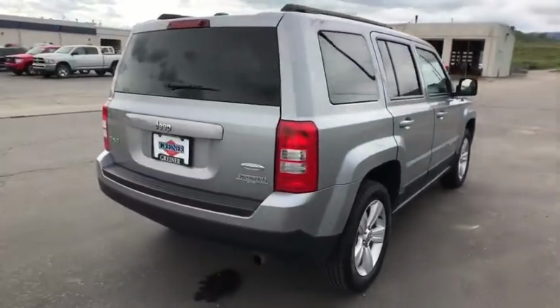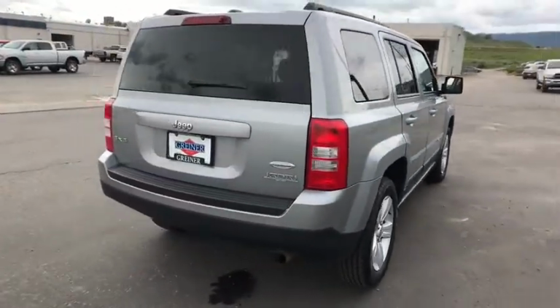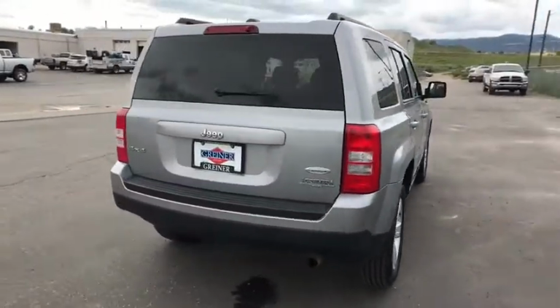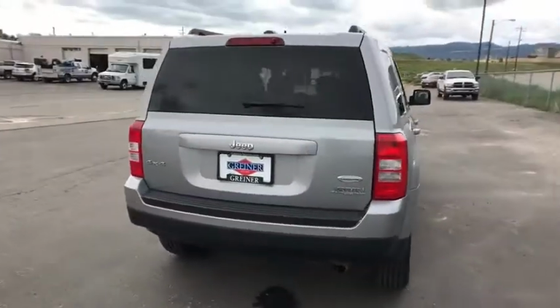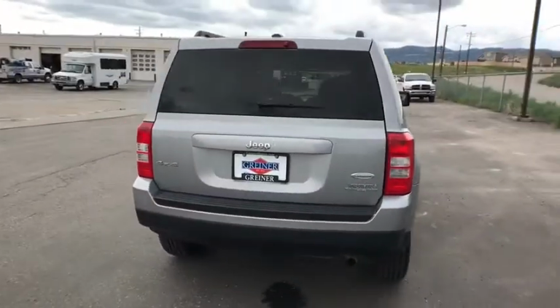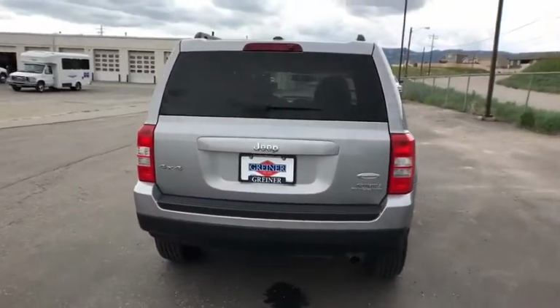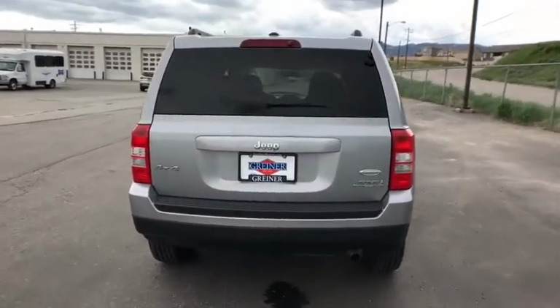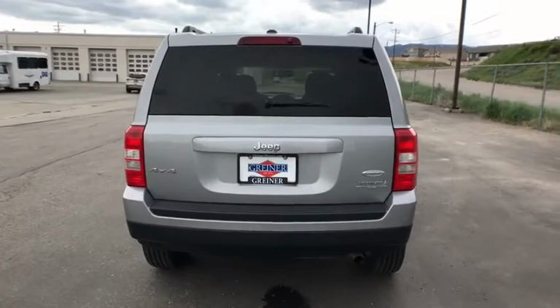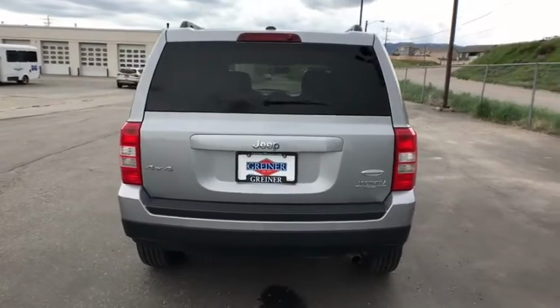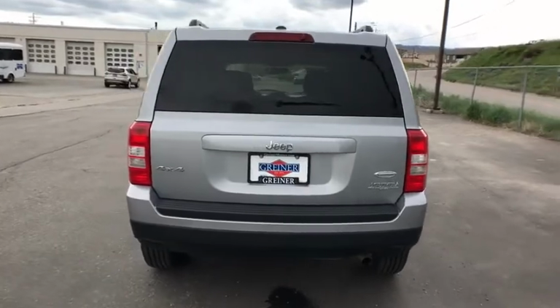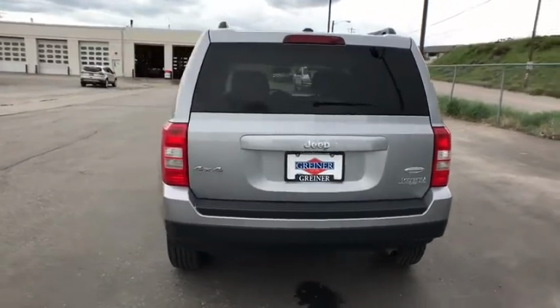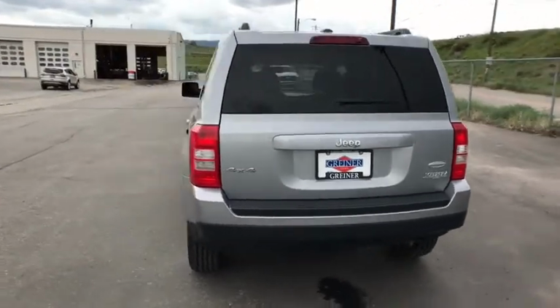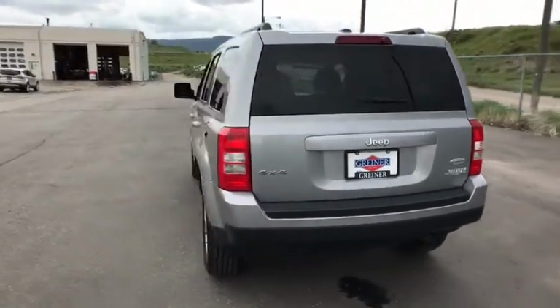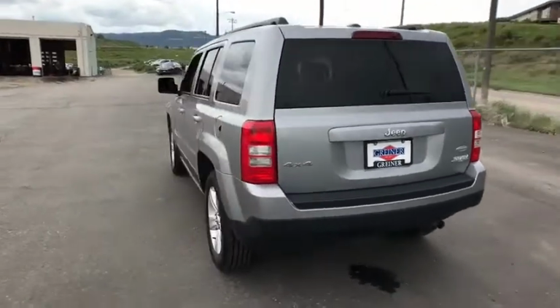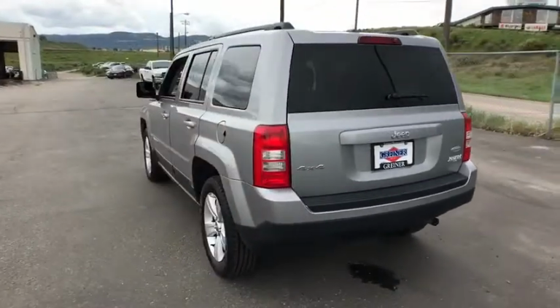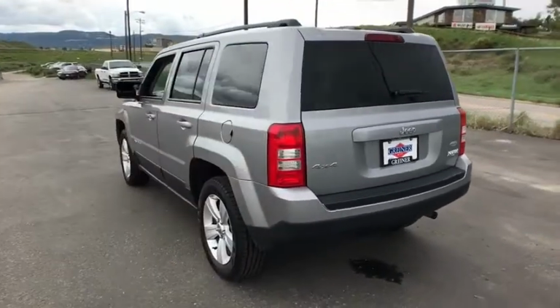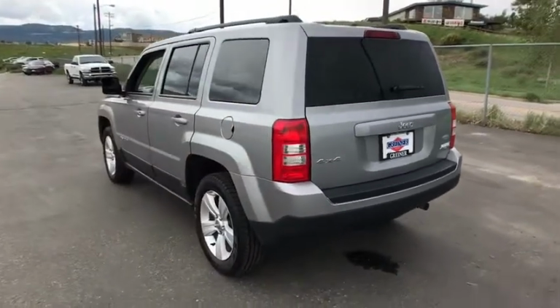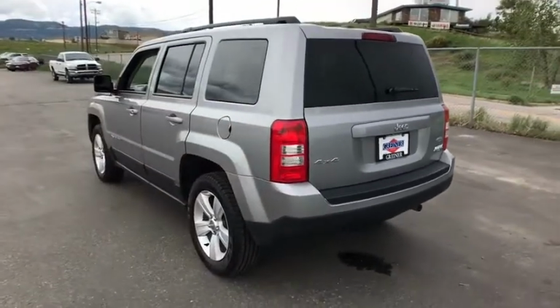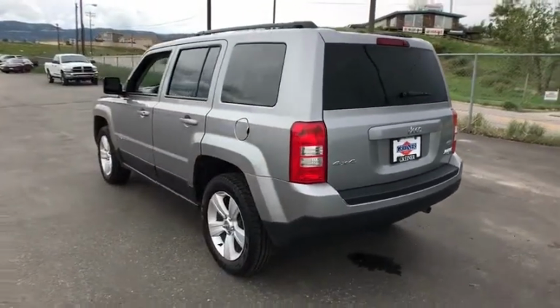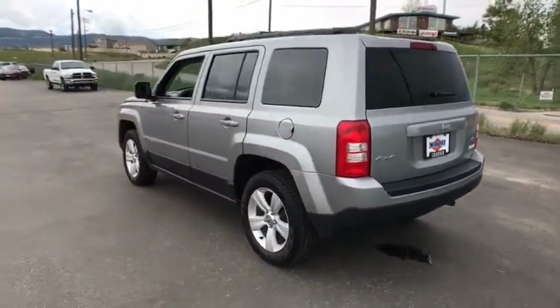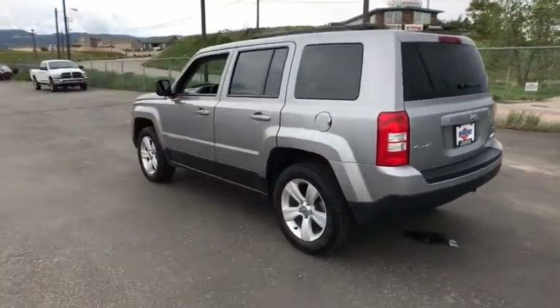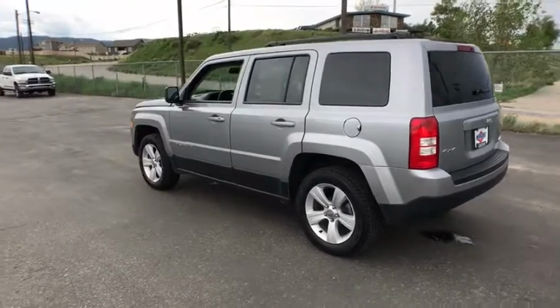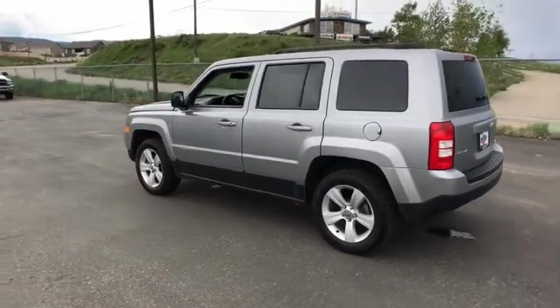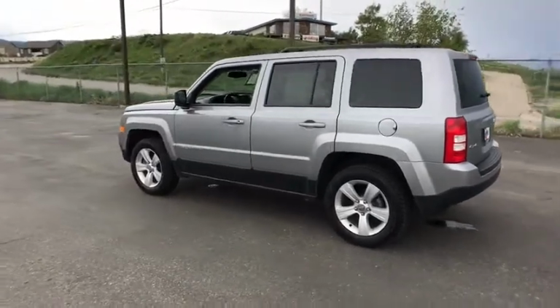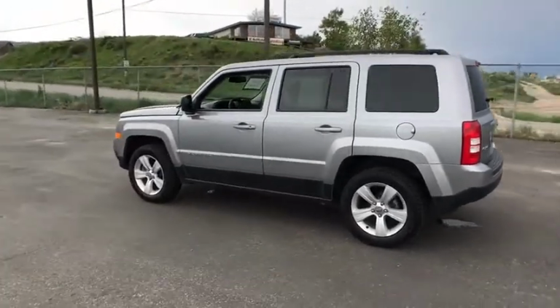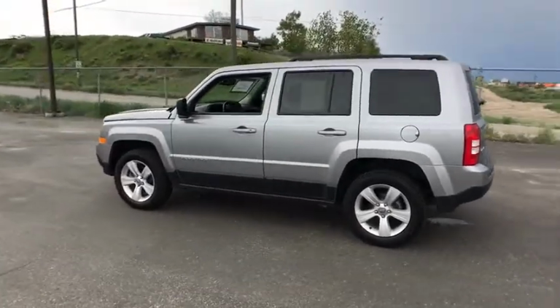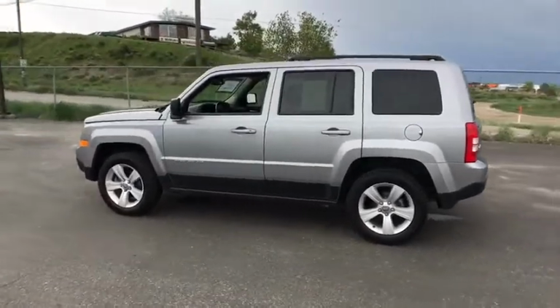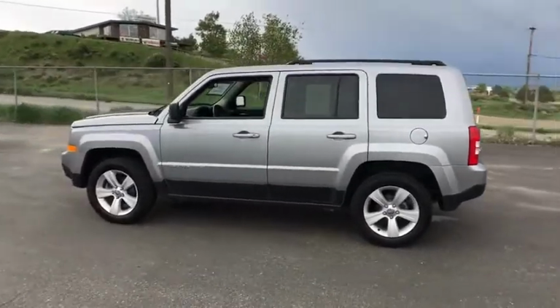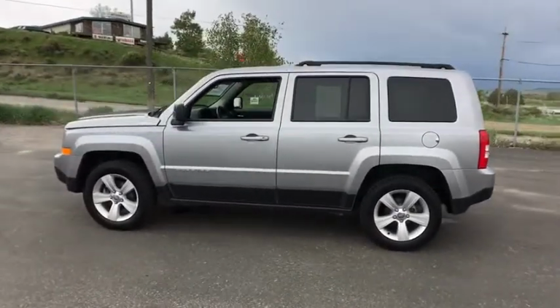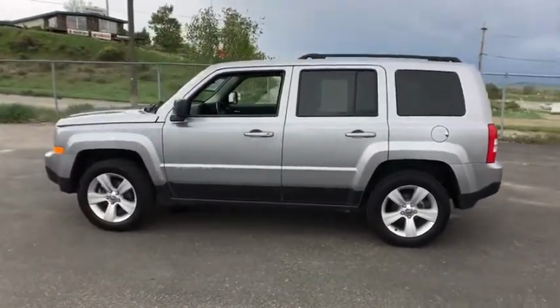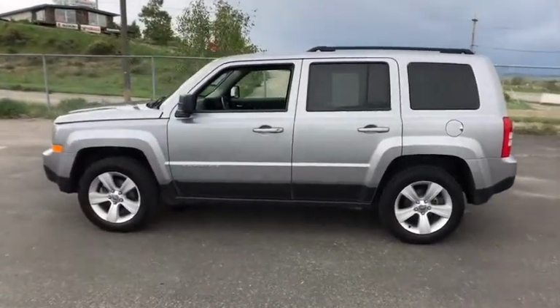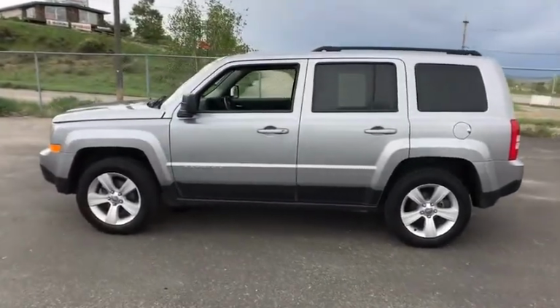The Patriot has plenty of room inside for any size family. This vehicle has less than 45,000 miles. A vehicle like this doesn't come along every day. Come in and get it before someone else does.